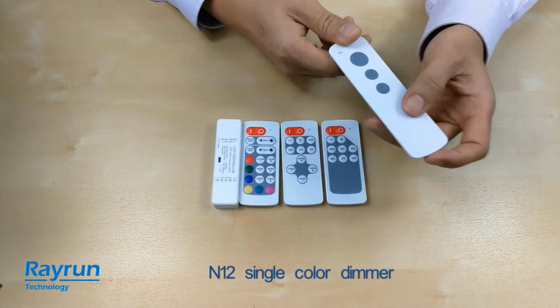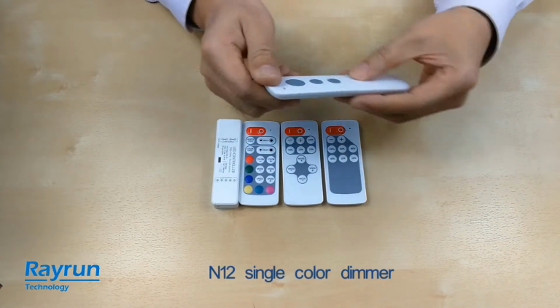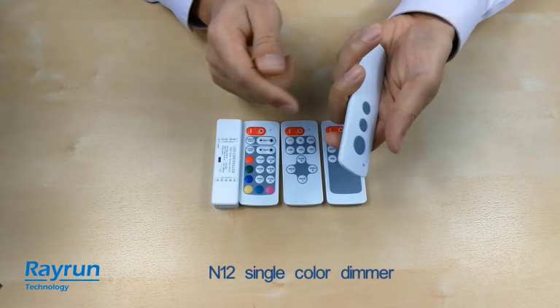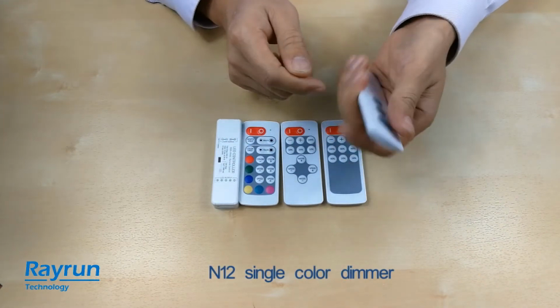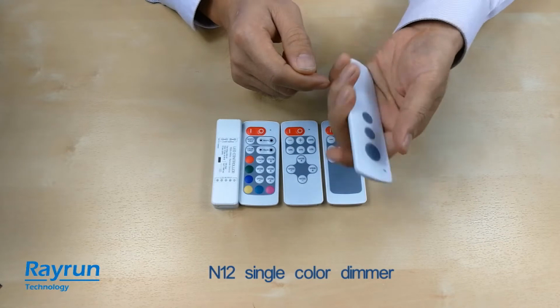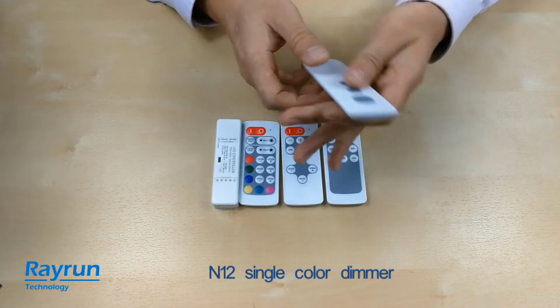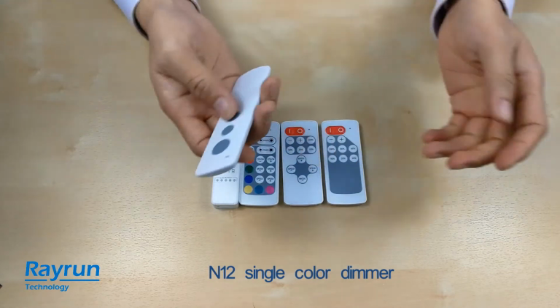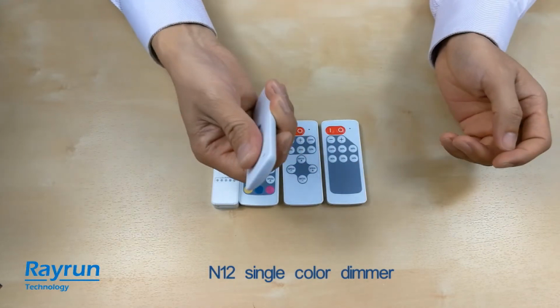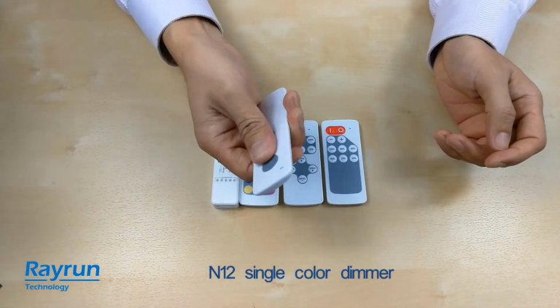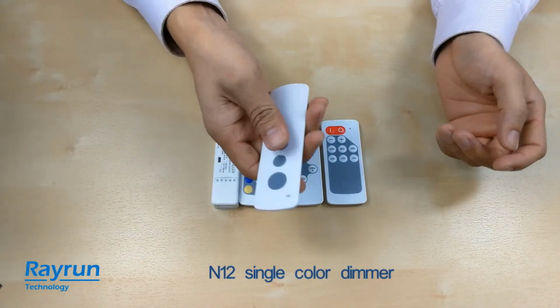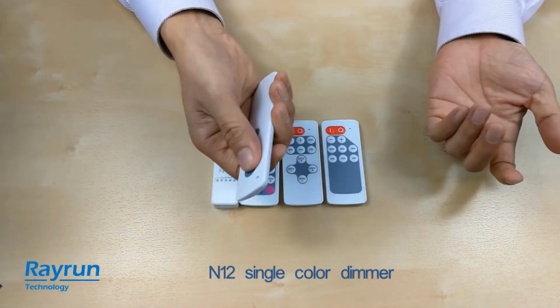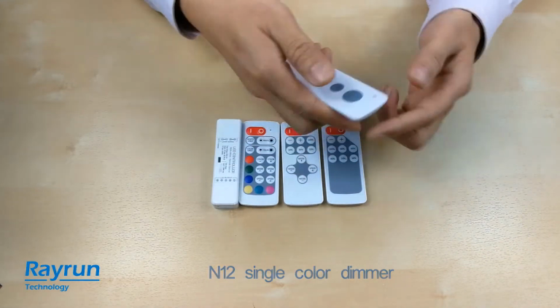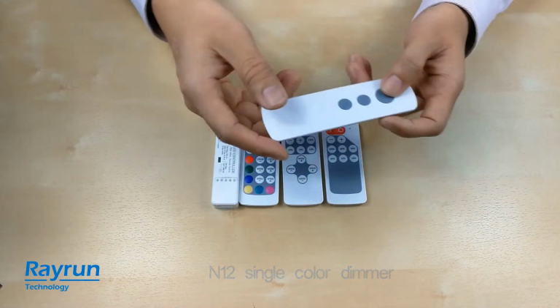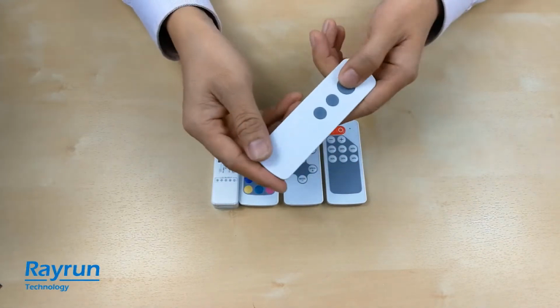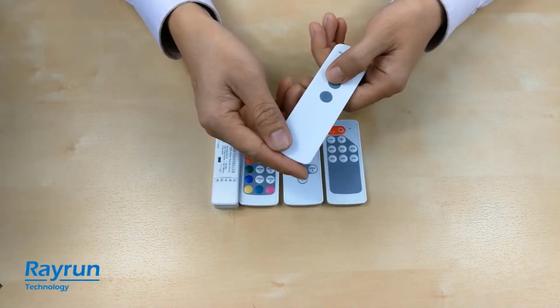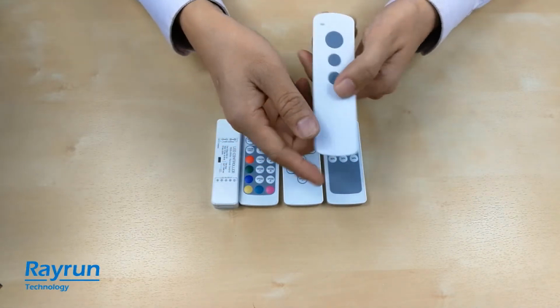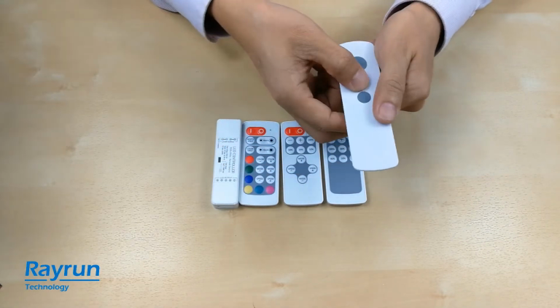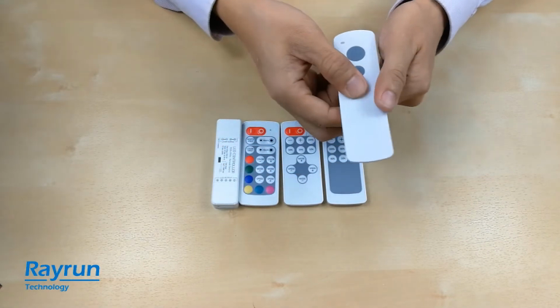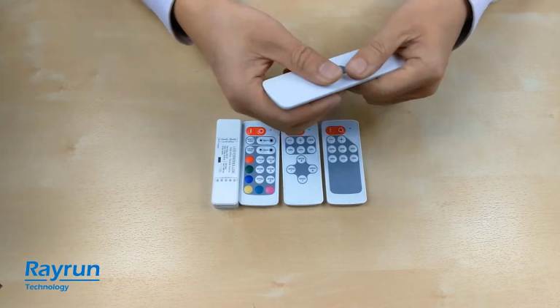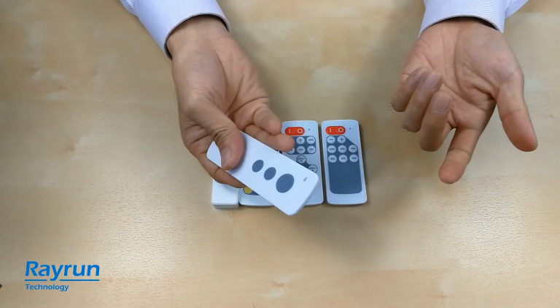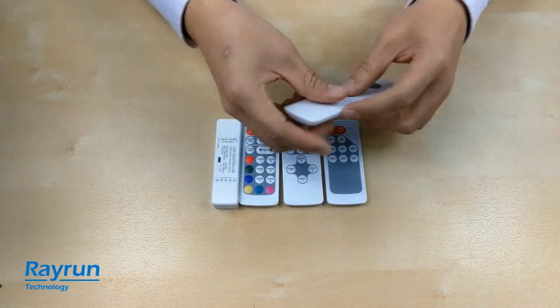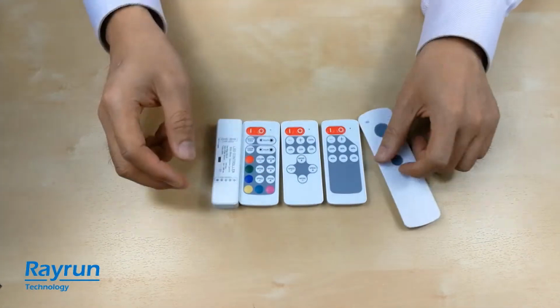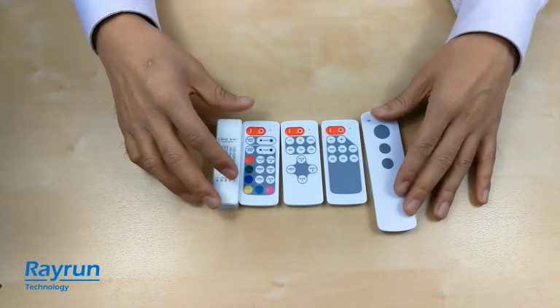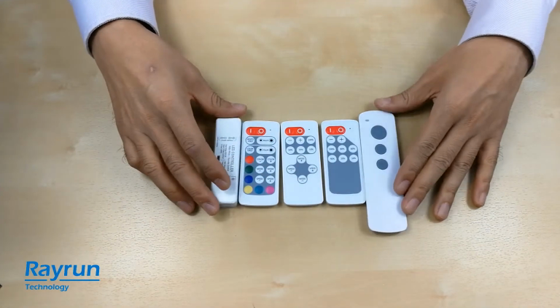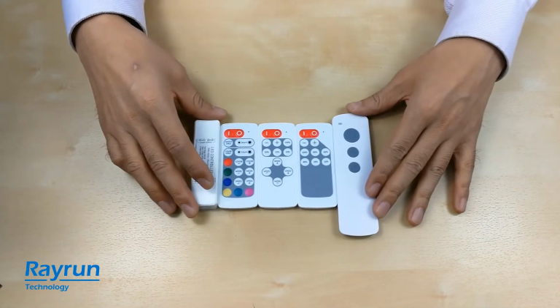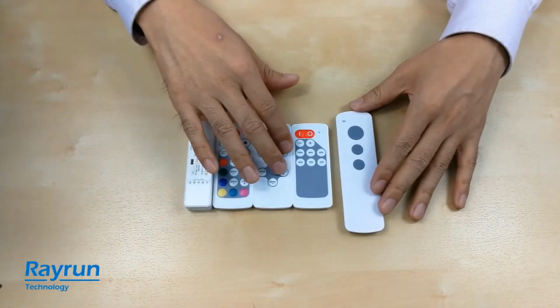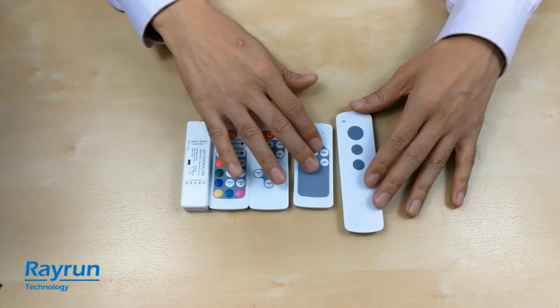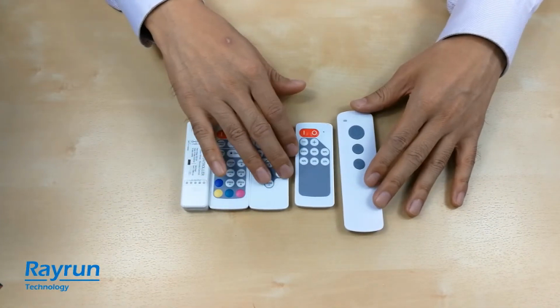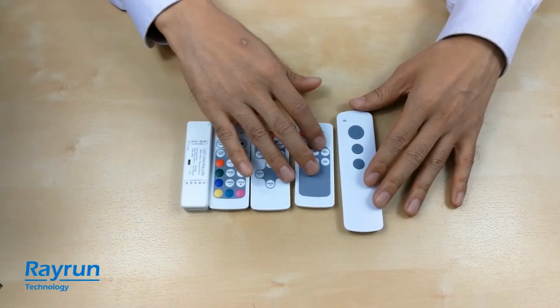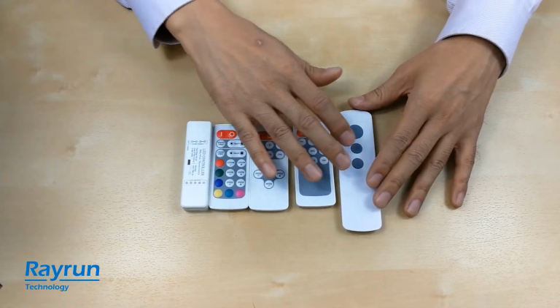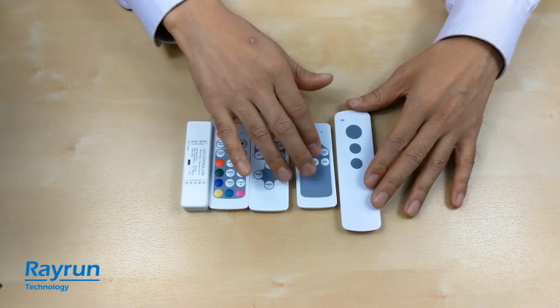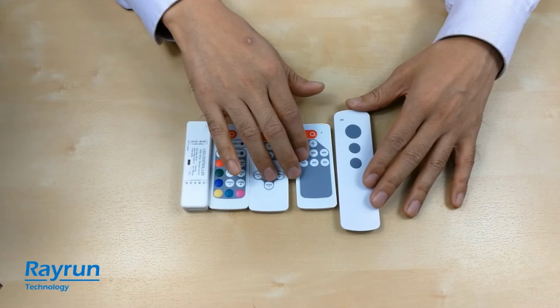This is a very easy-to-use 3-key remote controller: on, off, dimmer up, and dimmer down. This is for a single color — we have three models.